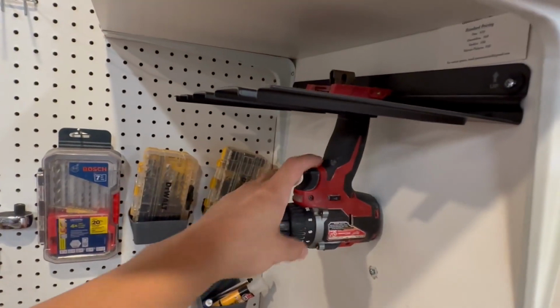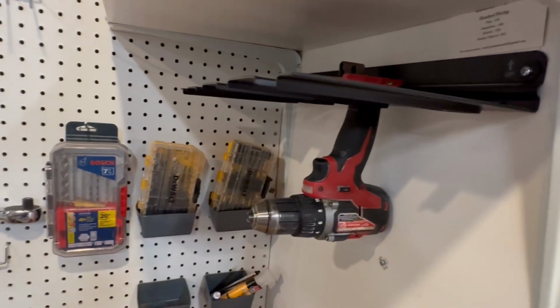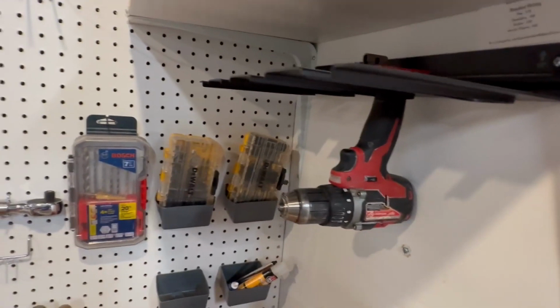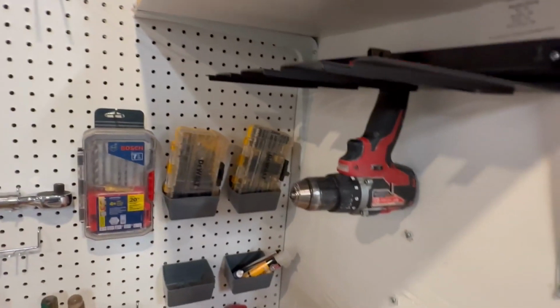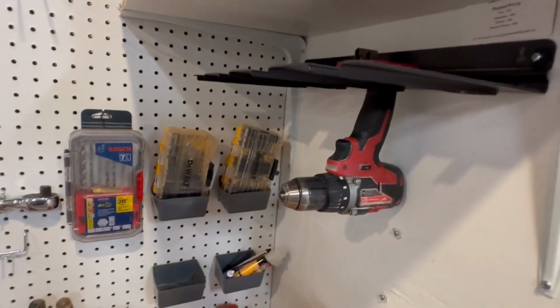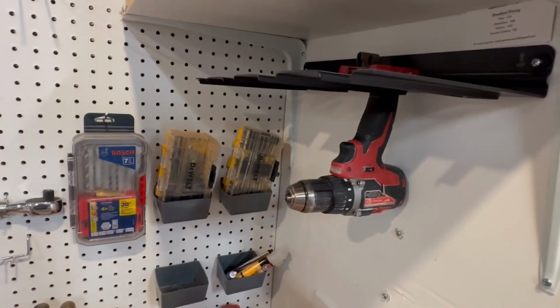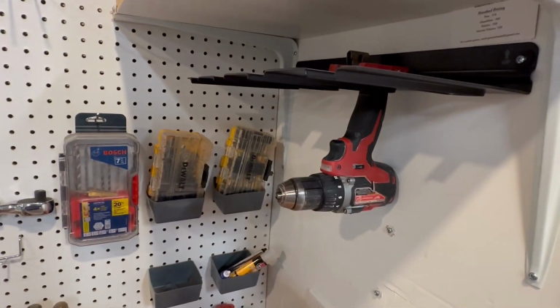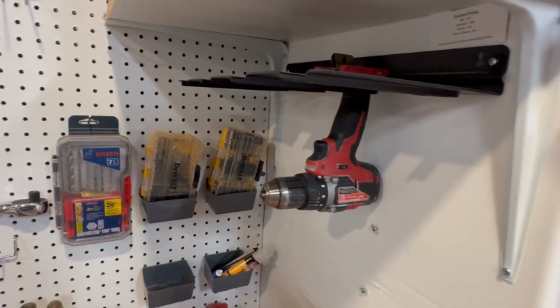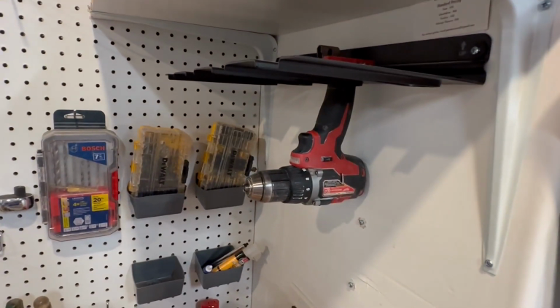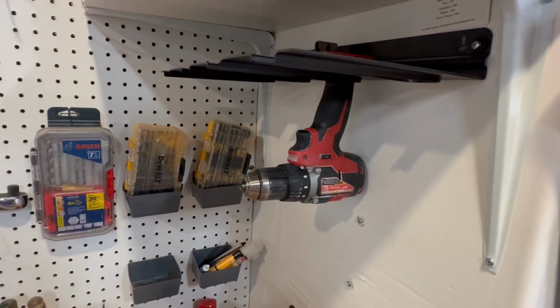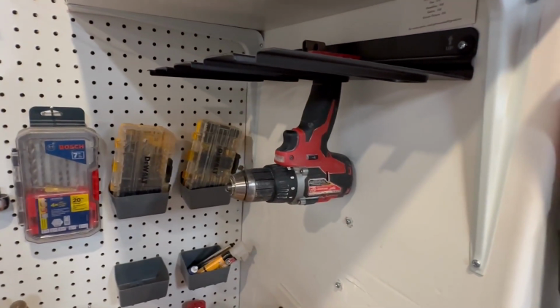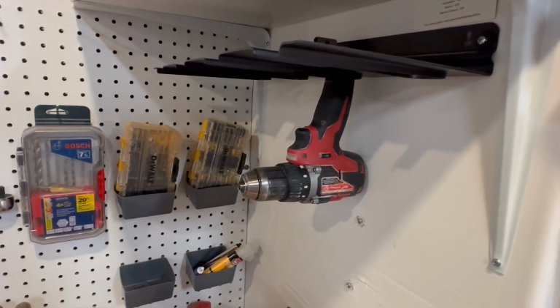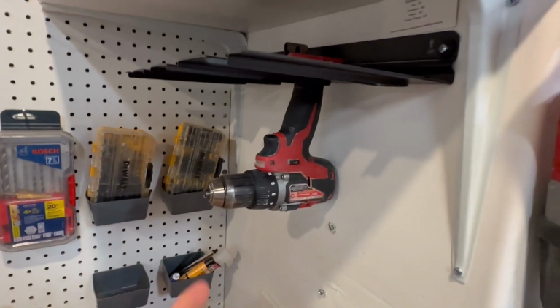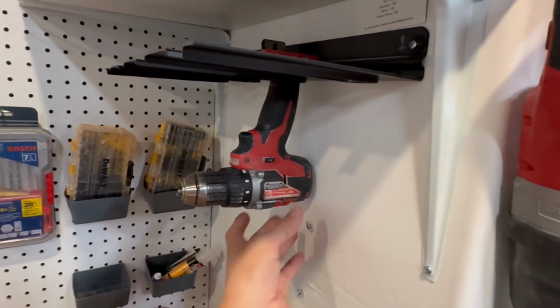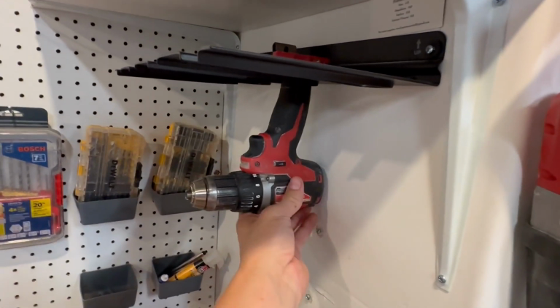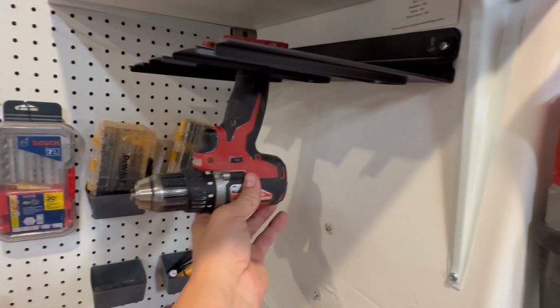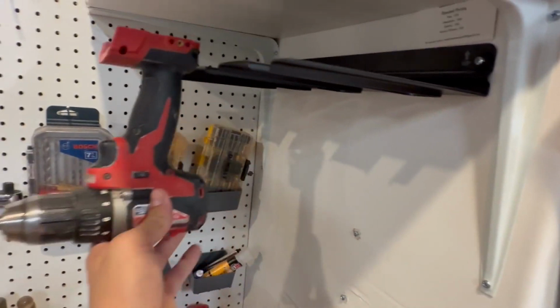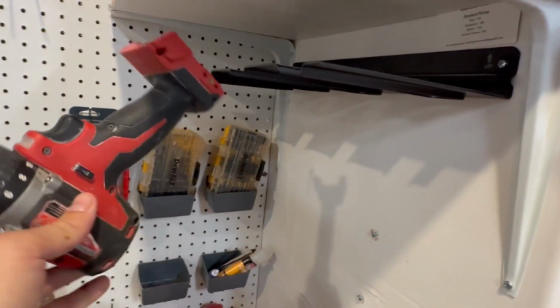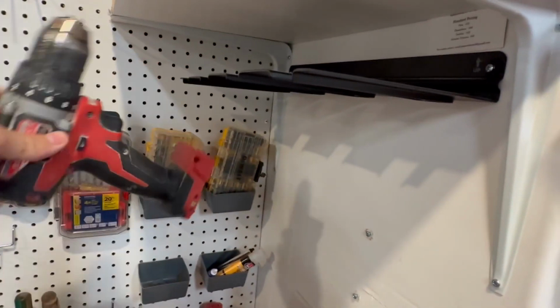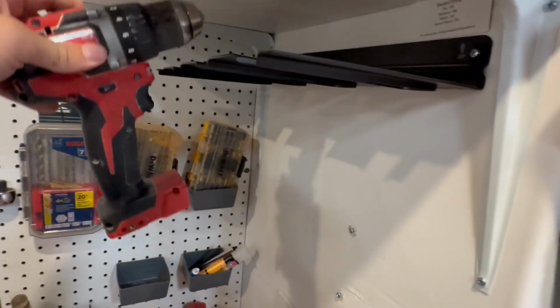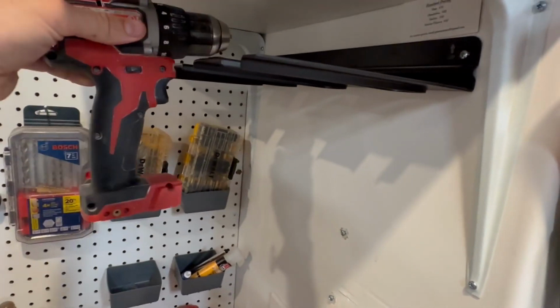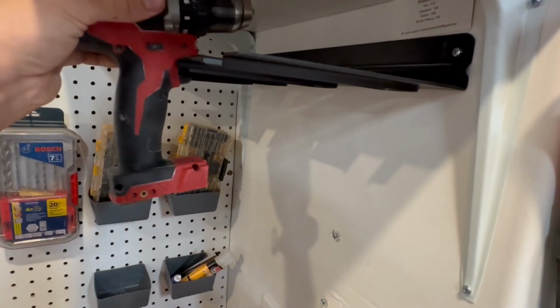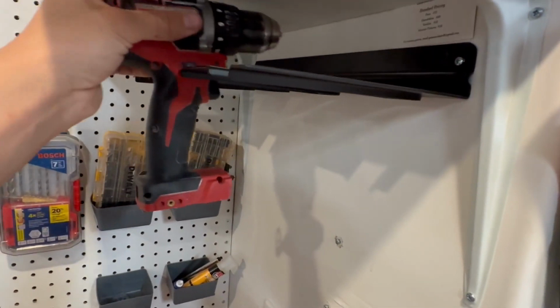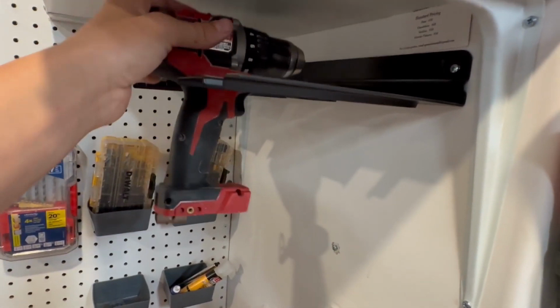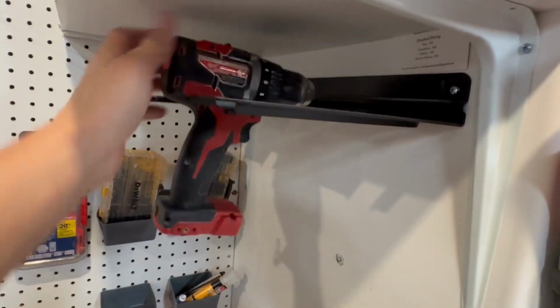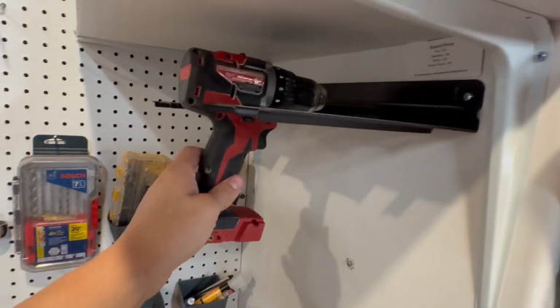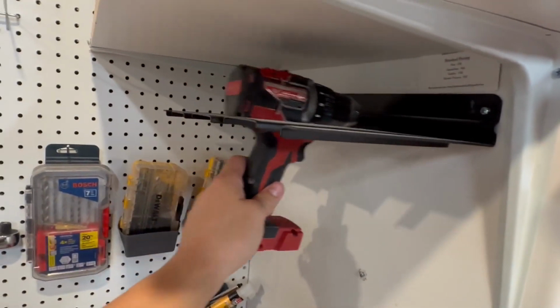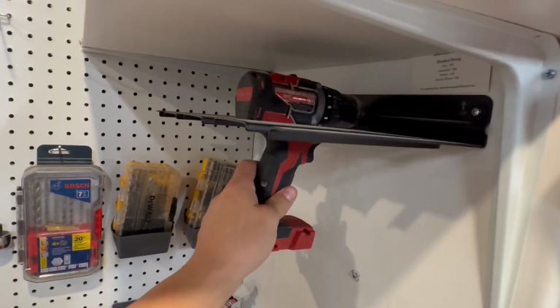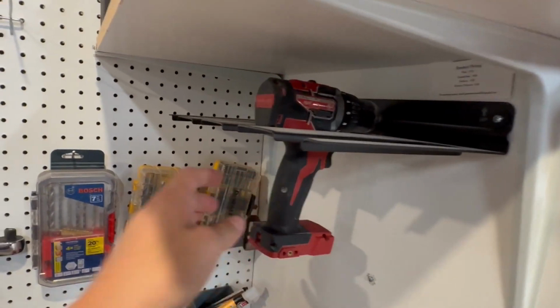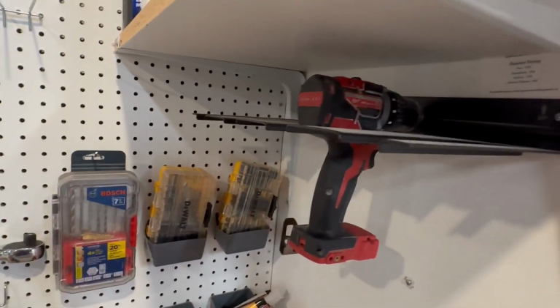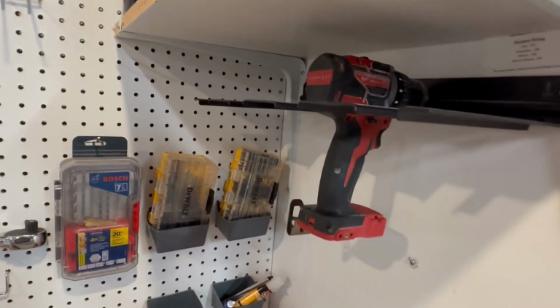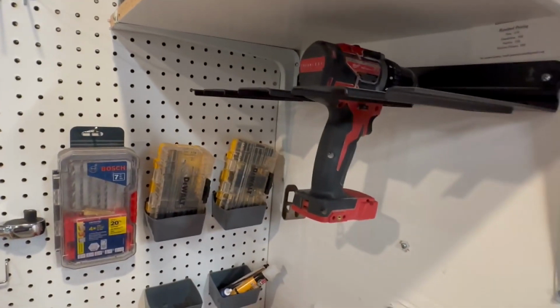It just slides in. I've never had any problems with mine — it's pretty durable. But if you want to, you can move it around this way as well and slide it in like that. Those are a couple of different ways you can use it.